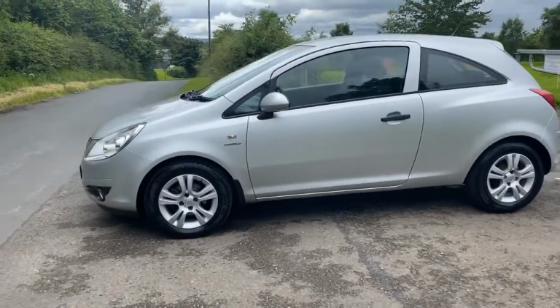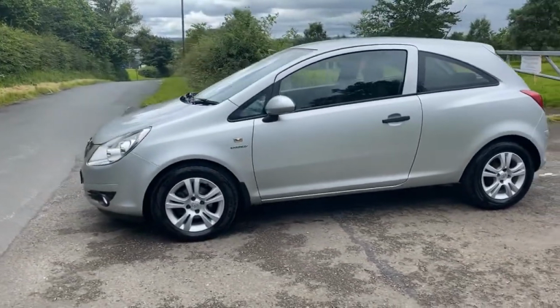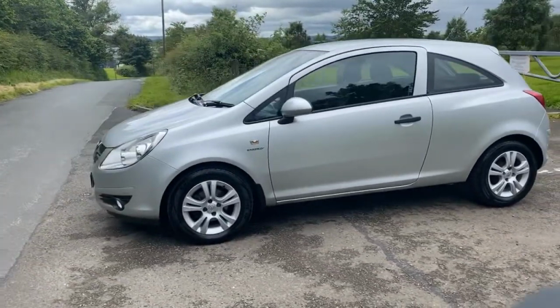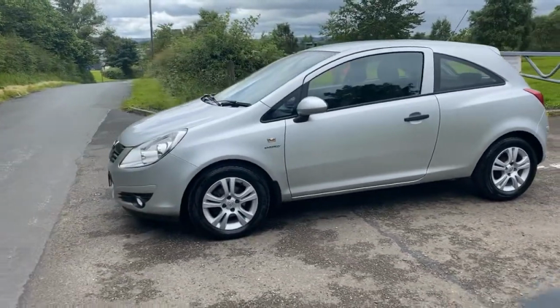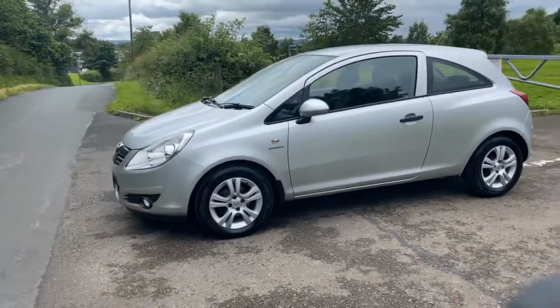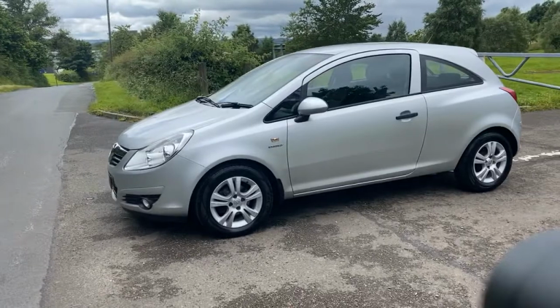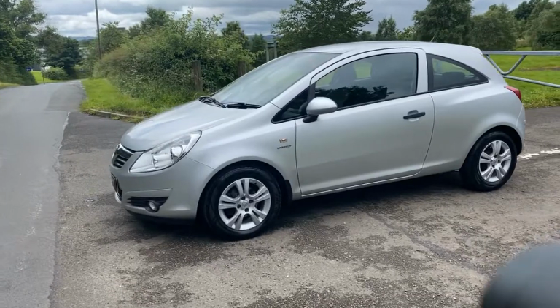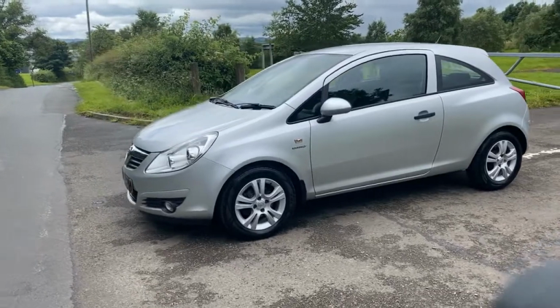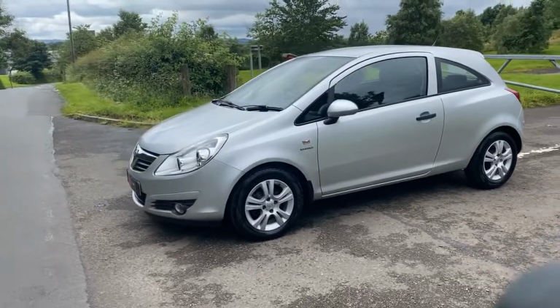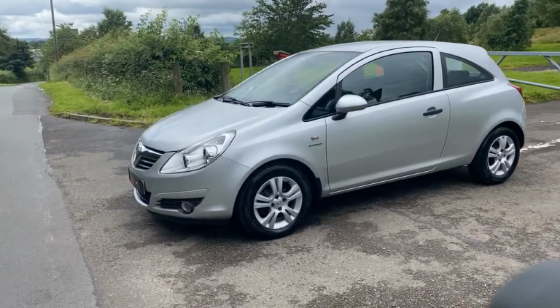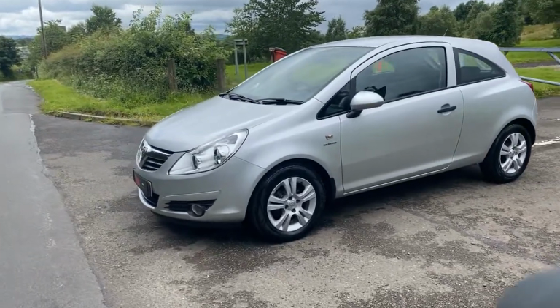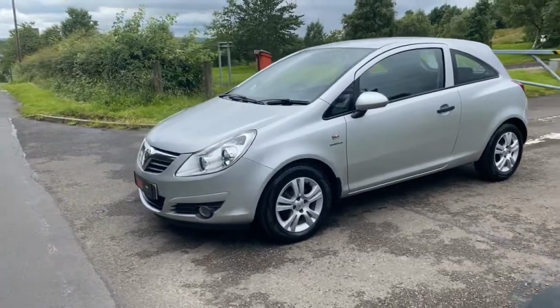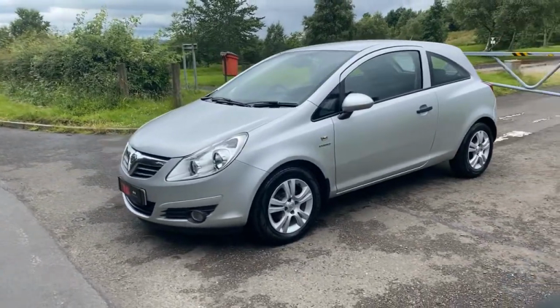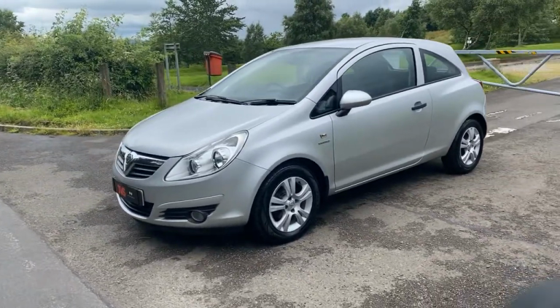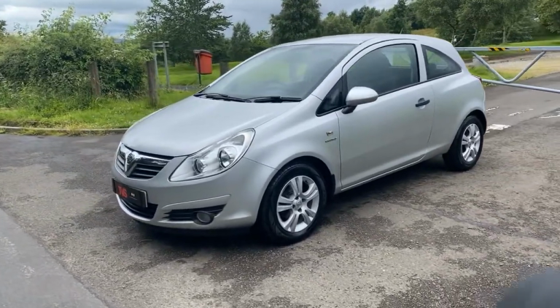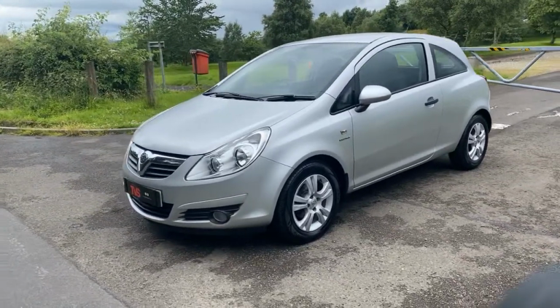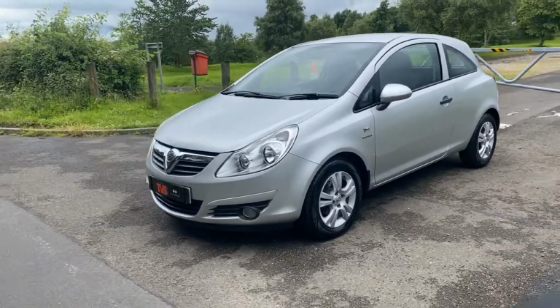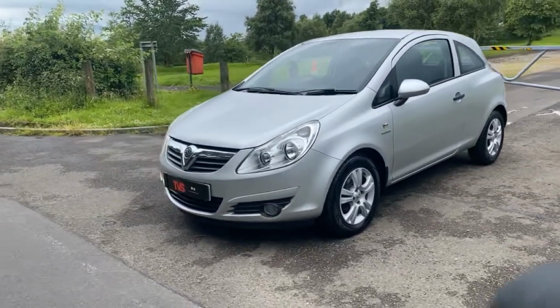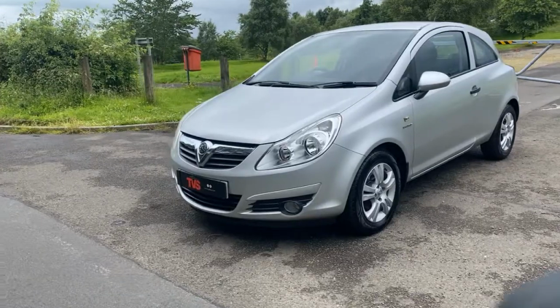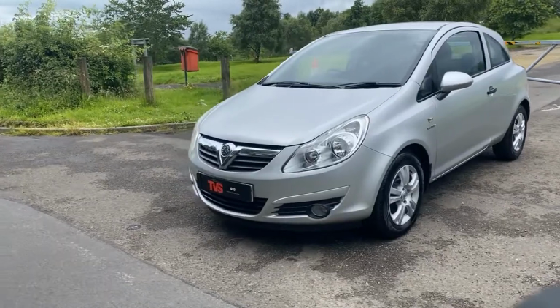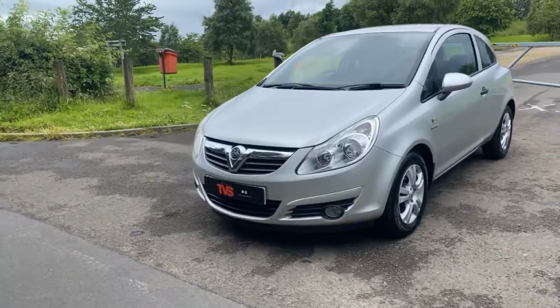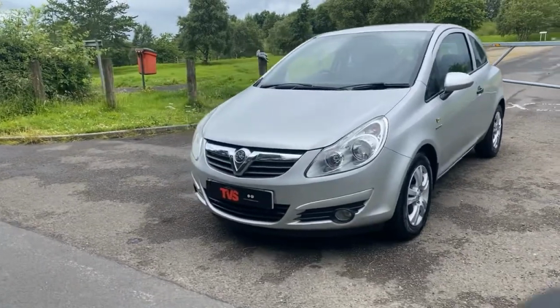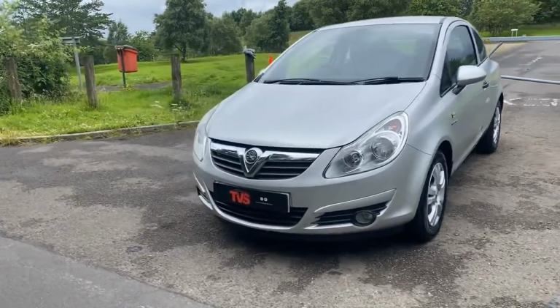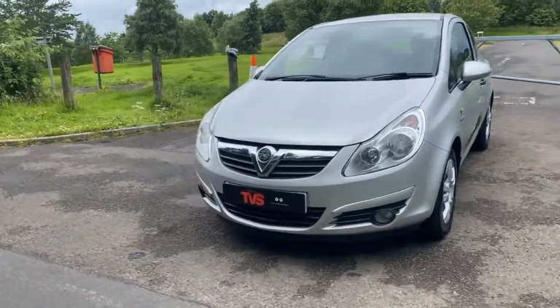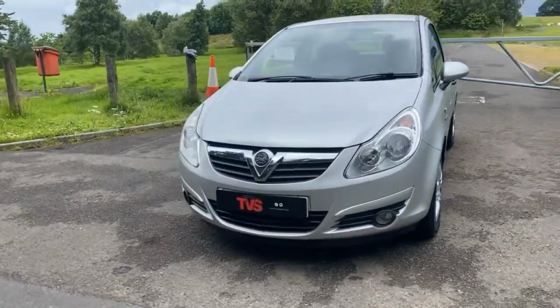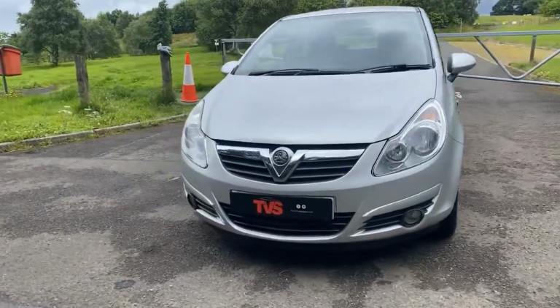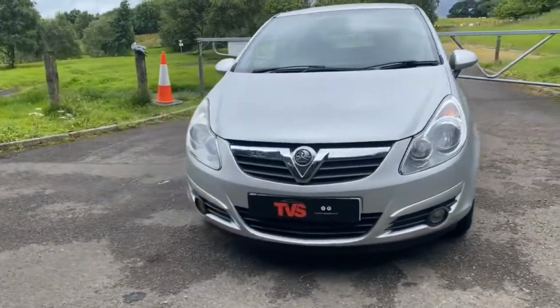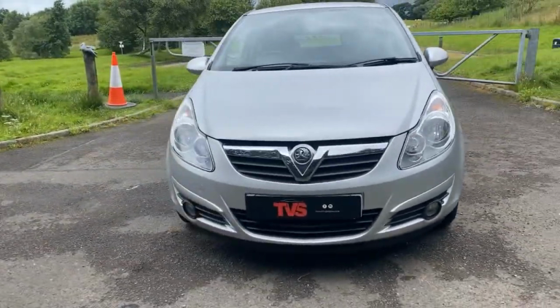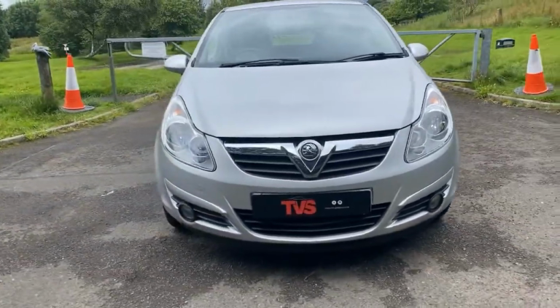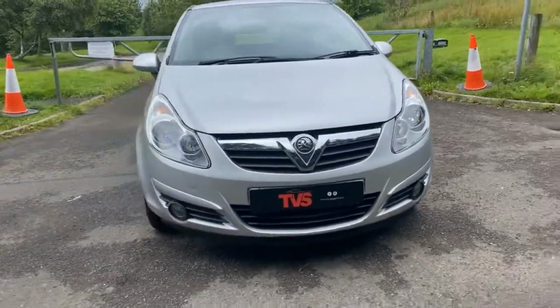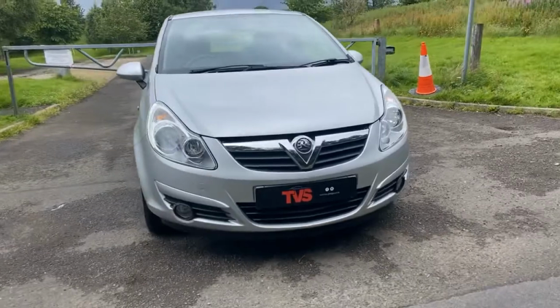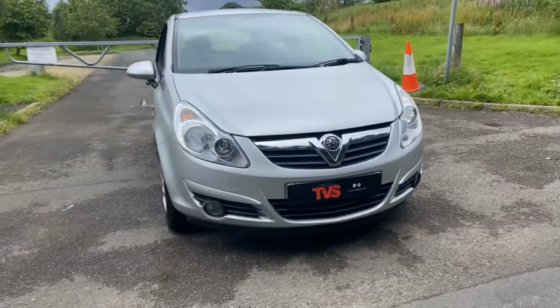Inside, it's got front electric windows, the charcoal cloth interior, a CD/MP3 player with aux connection, front fog lights, and the clear lenses on the headlights as opposed to the darker SXI ones.